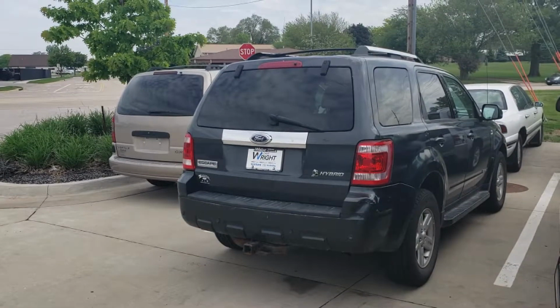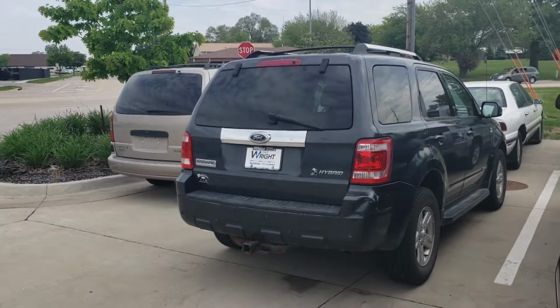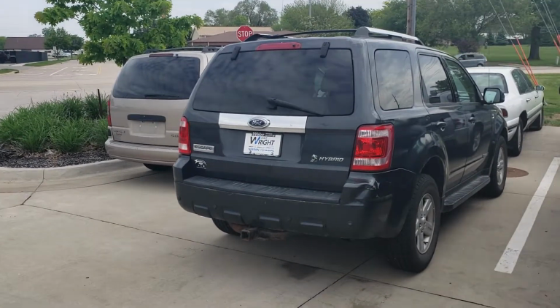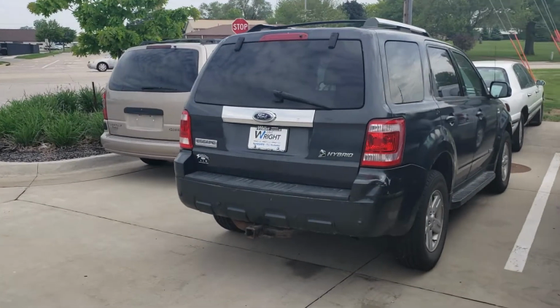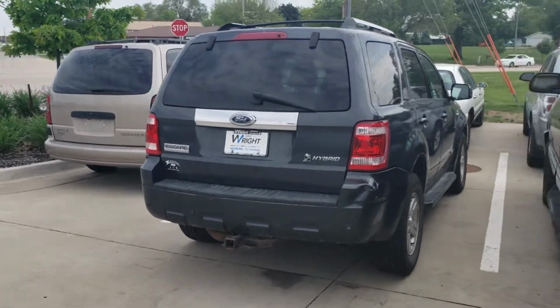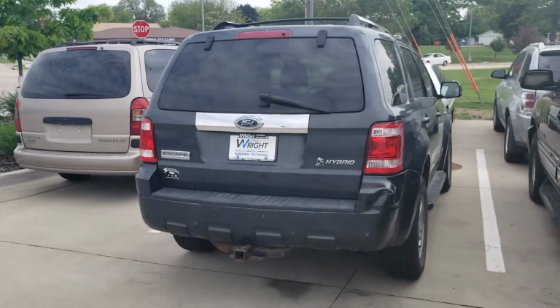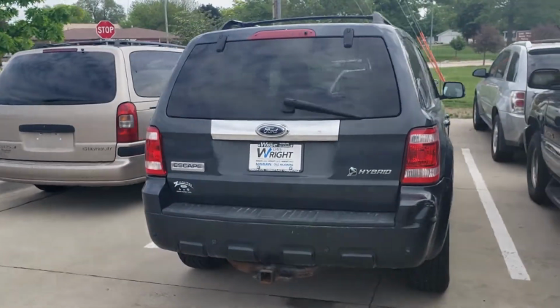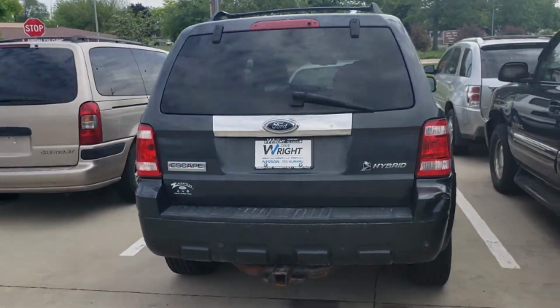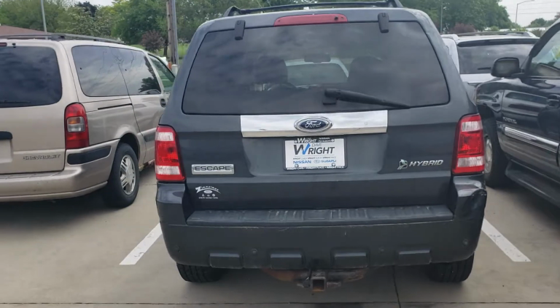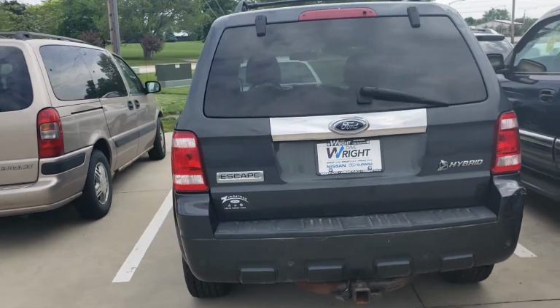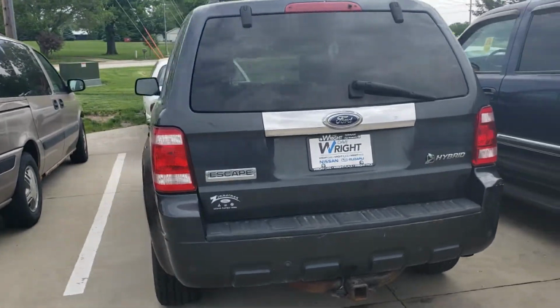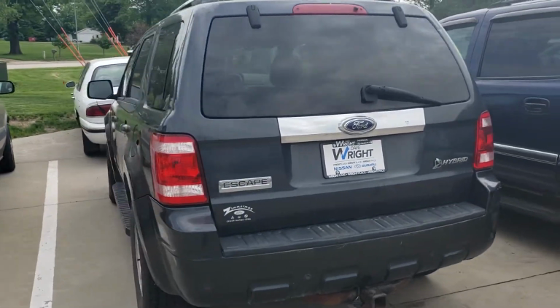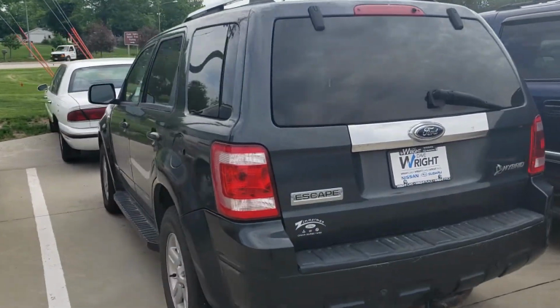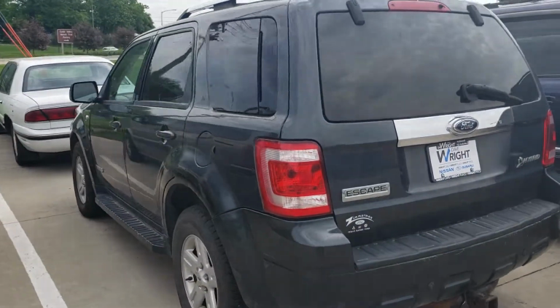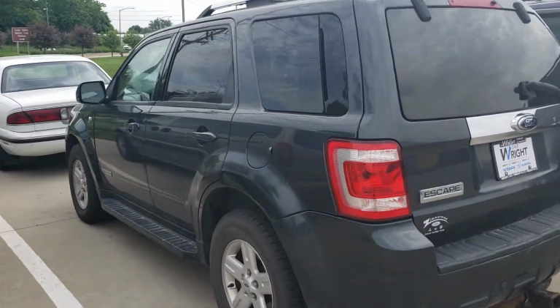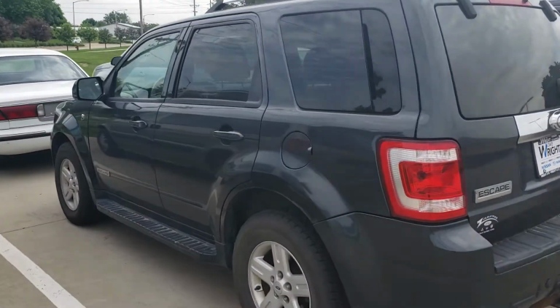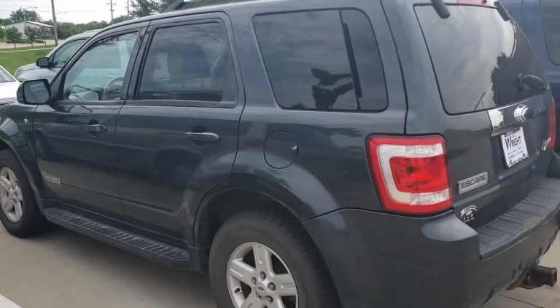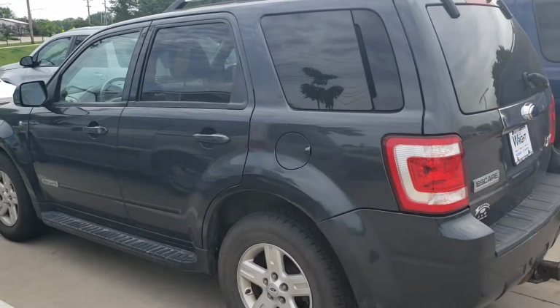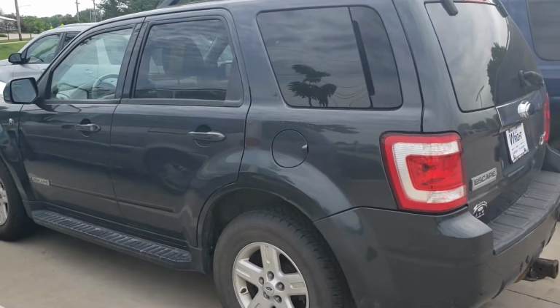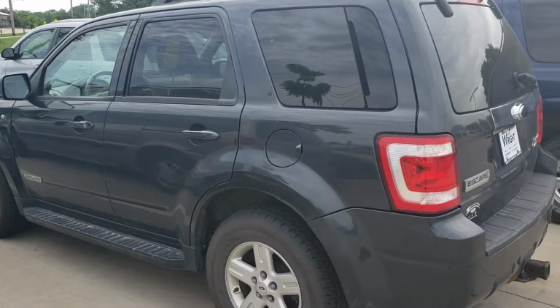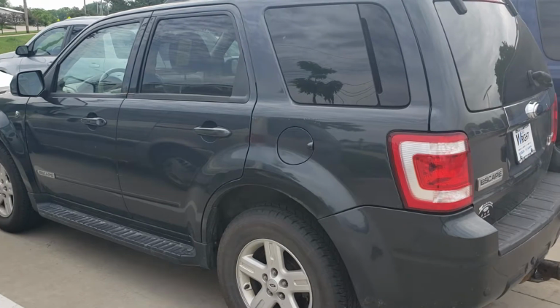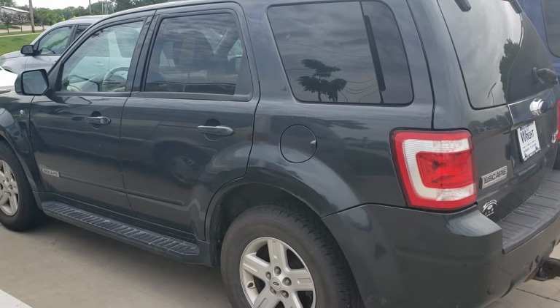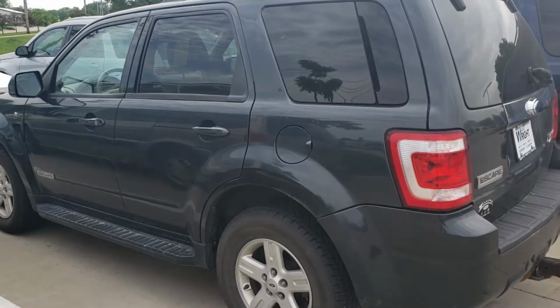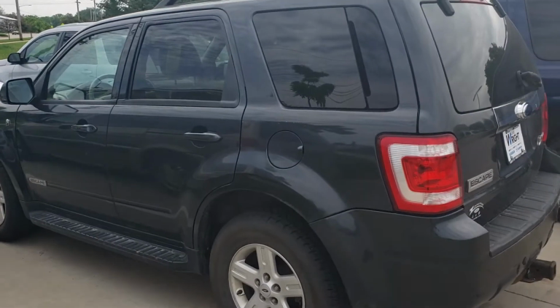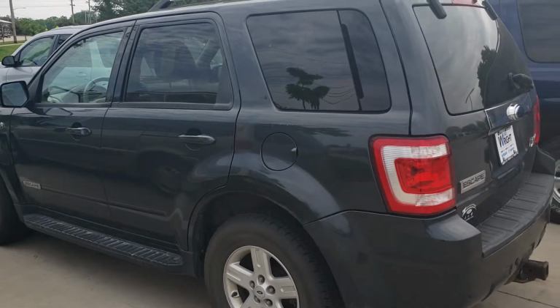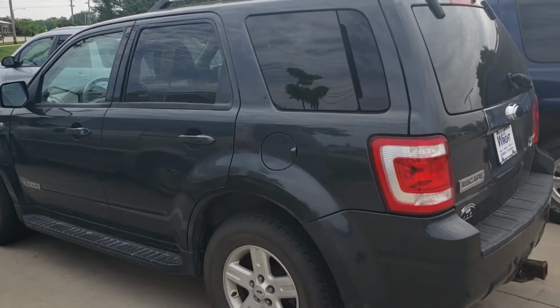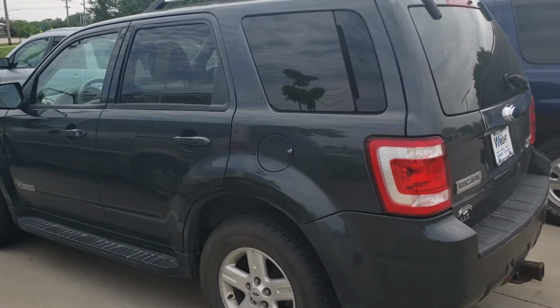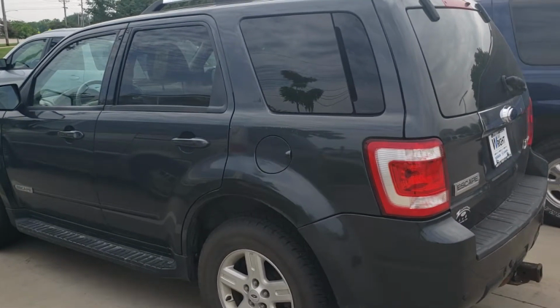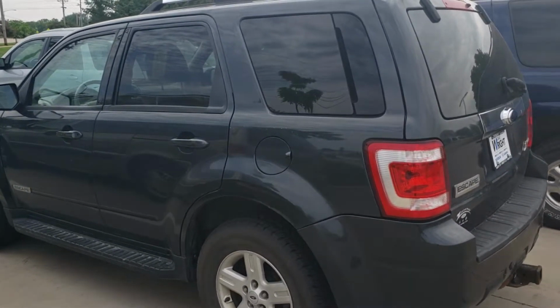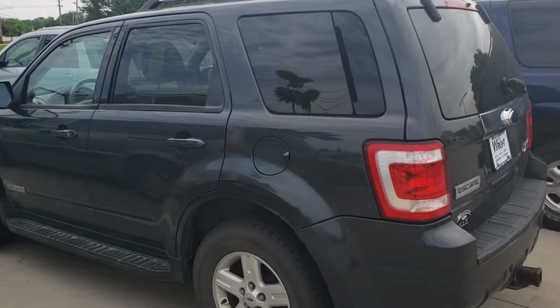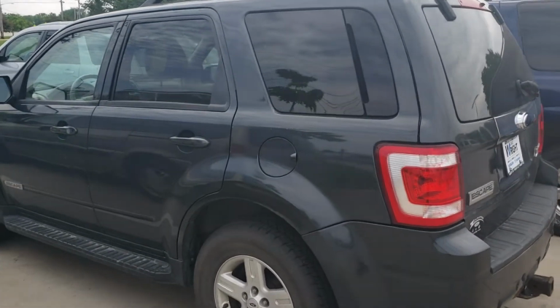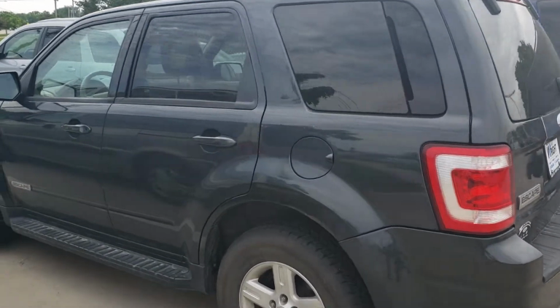Hi Lee, this is Jamie at Dave Wright Nissan on Subaru. I just wanted to send you a little thank-you video as well as a brief walk around on that hybrid. So this is the 2008 hybrid. It is in our wholesale to the public as-is section because there are problems with it. That is why the price is what it is.